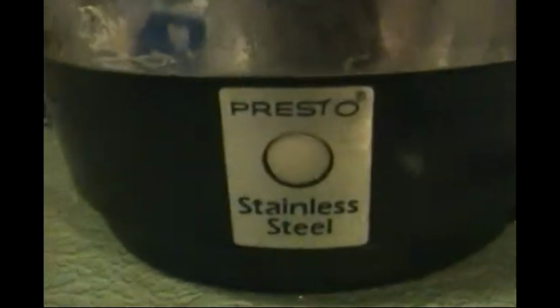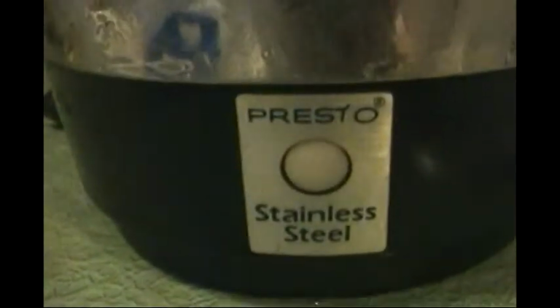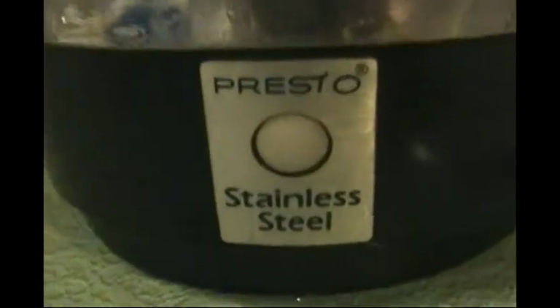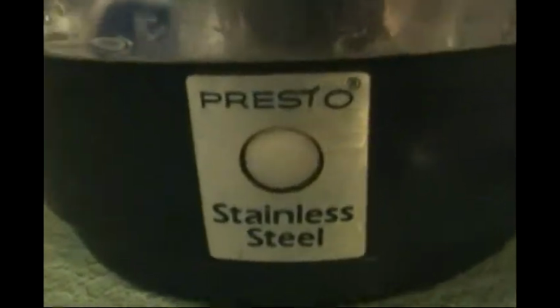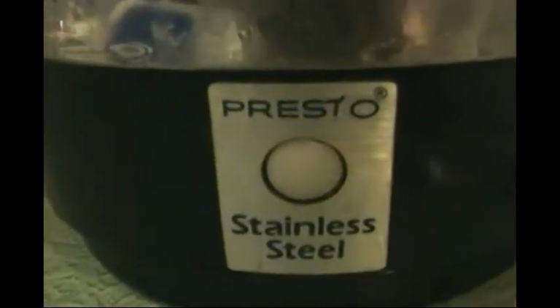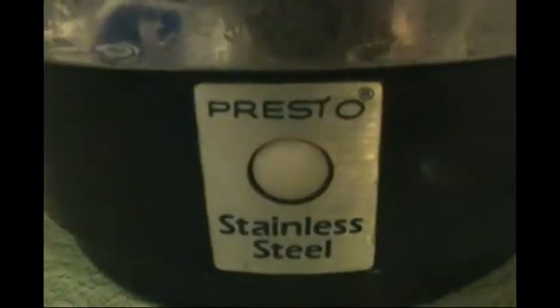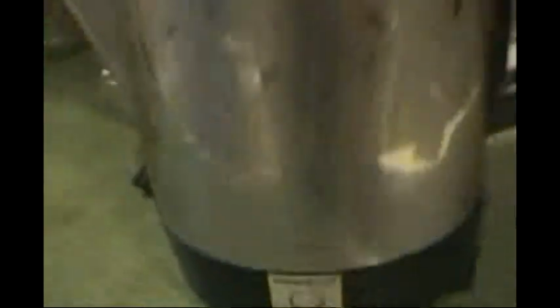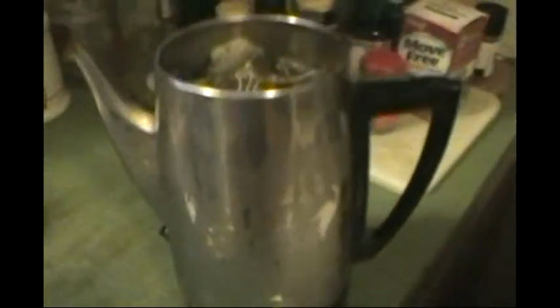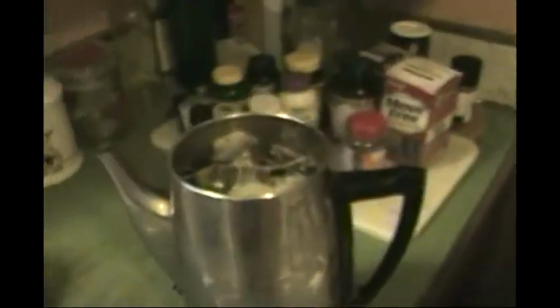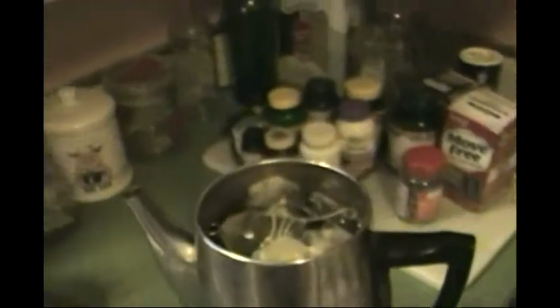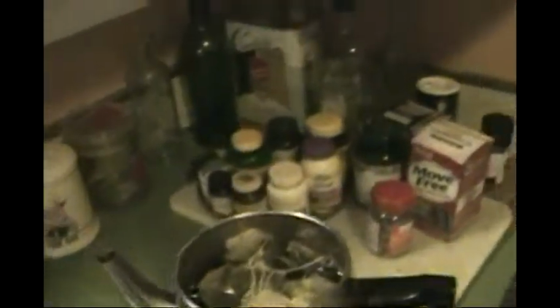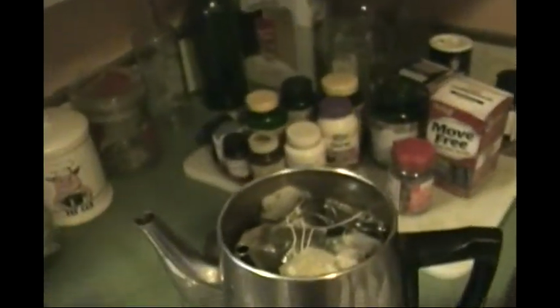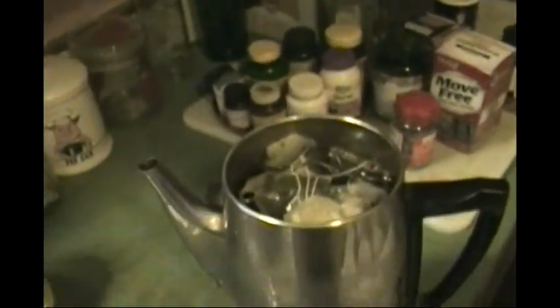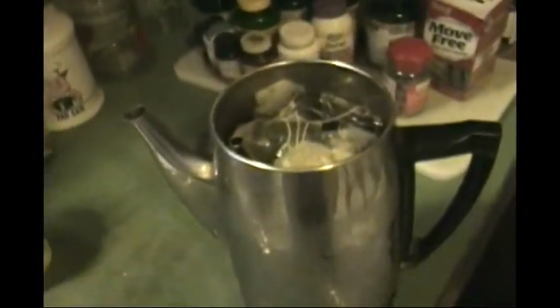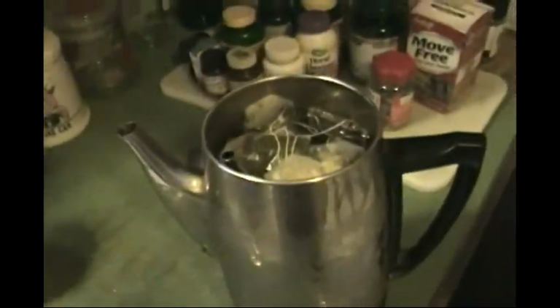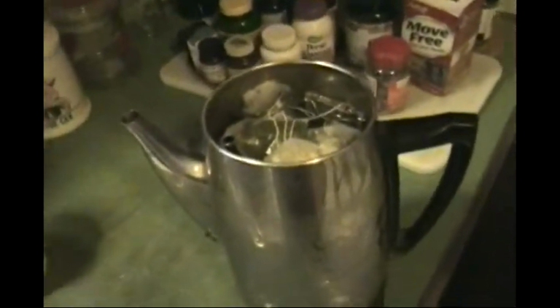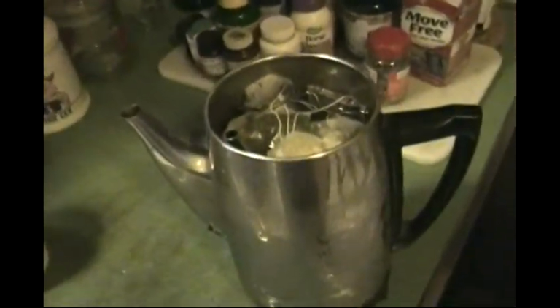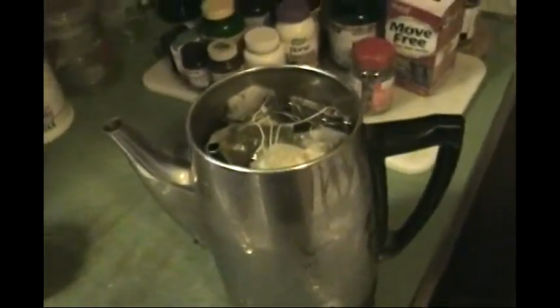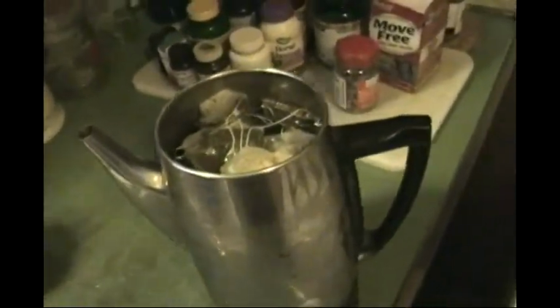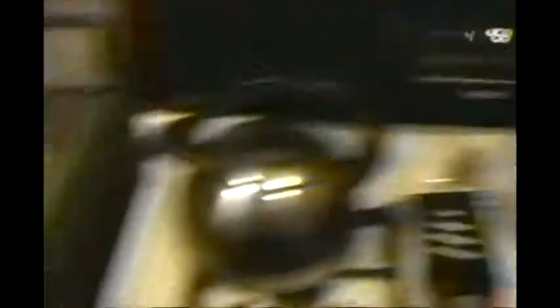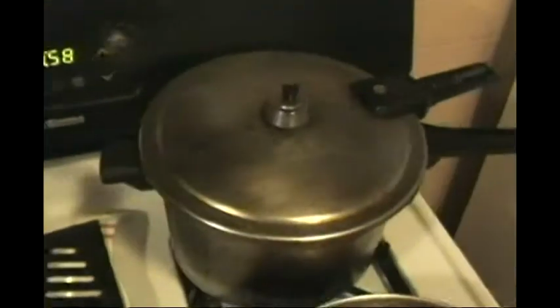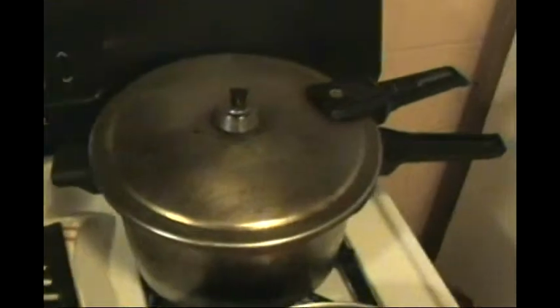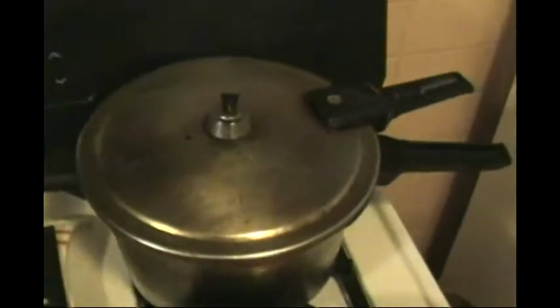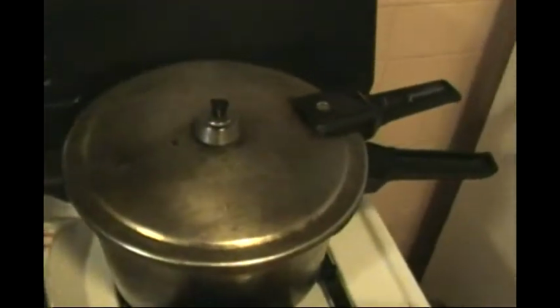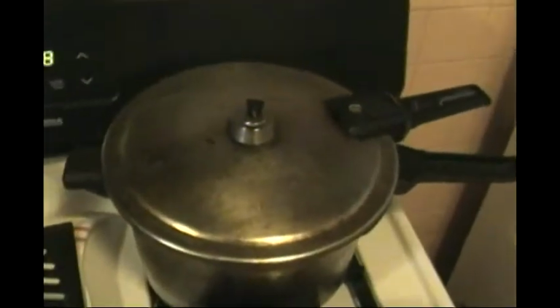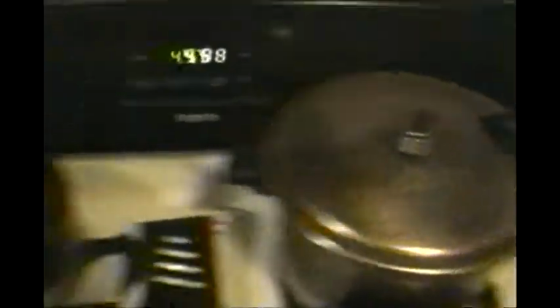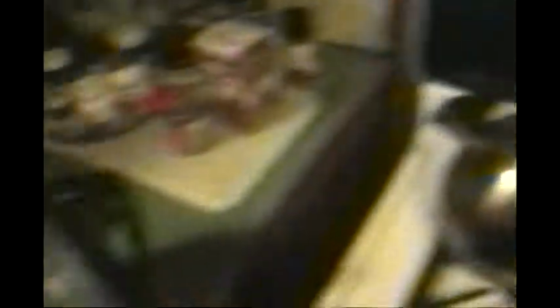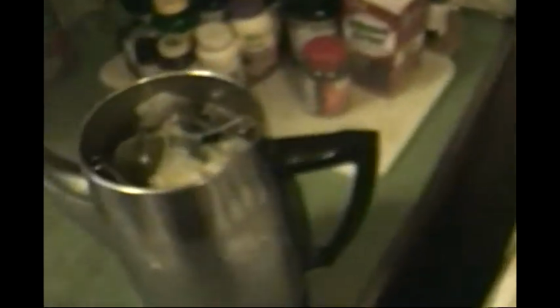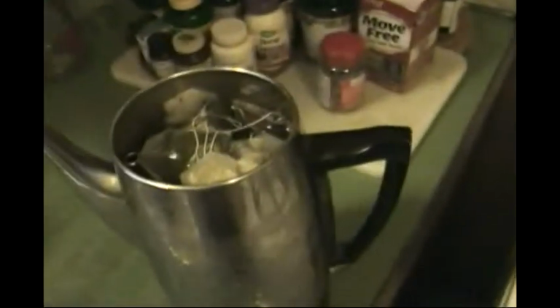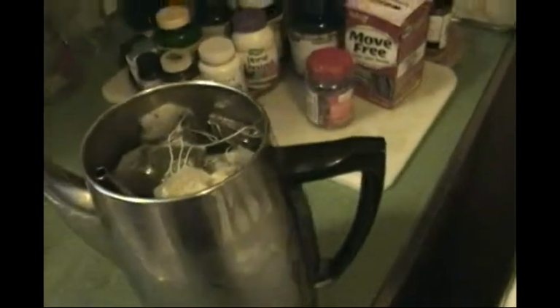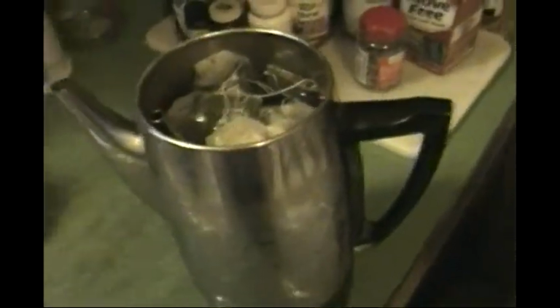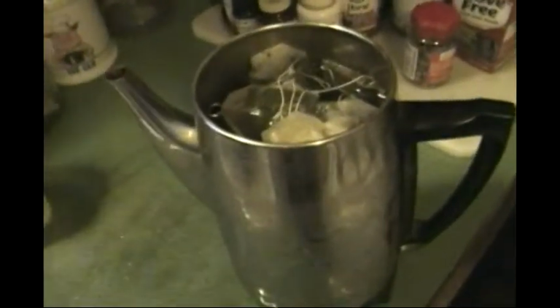As you can see, it's made by Presto — great company. It's also the same company that makes my pressure cookers. I have two of them, six-quart pressure cookers.